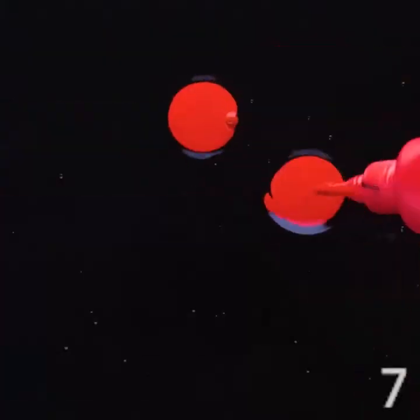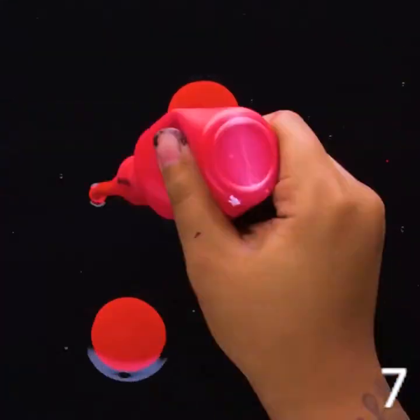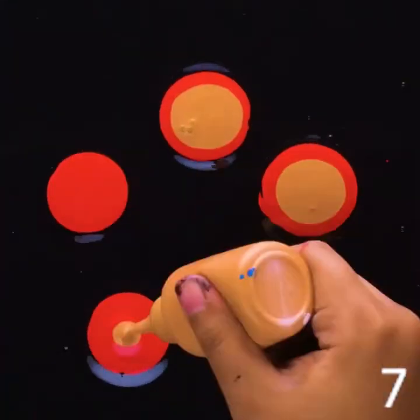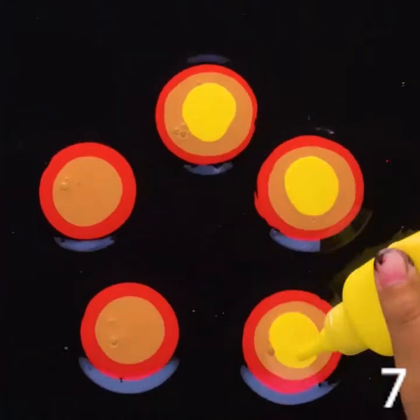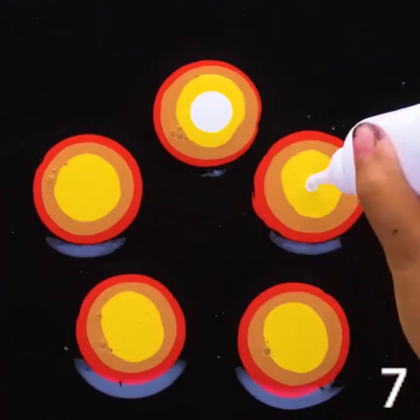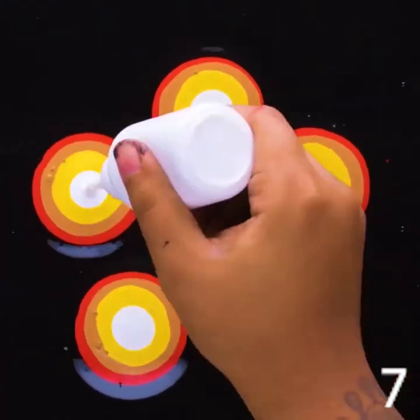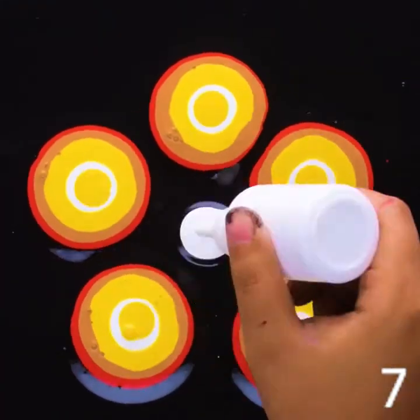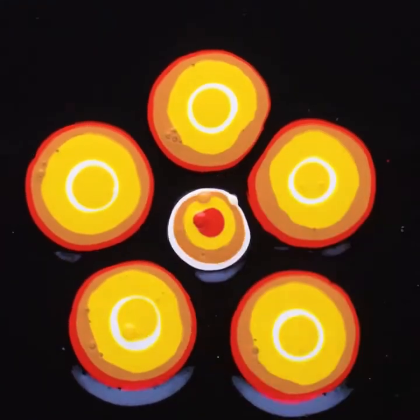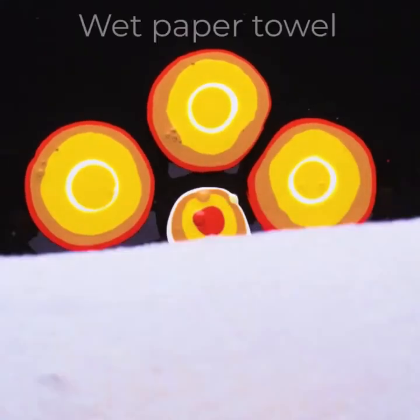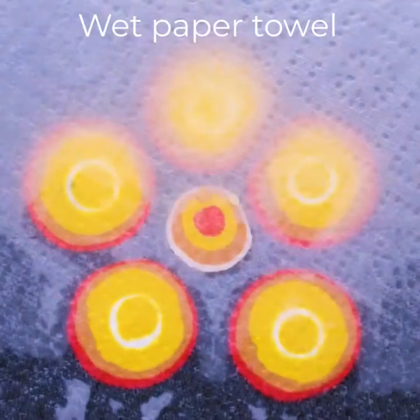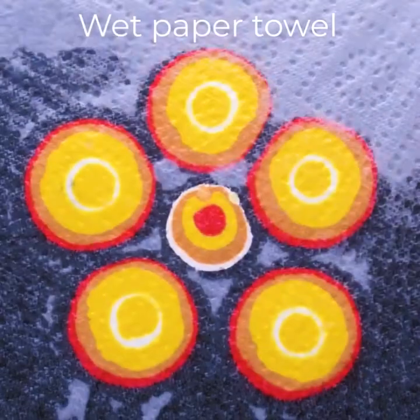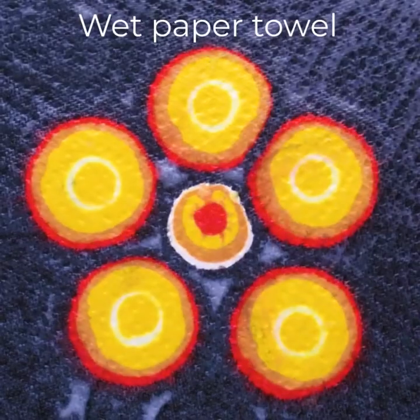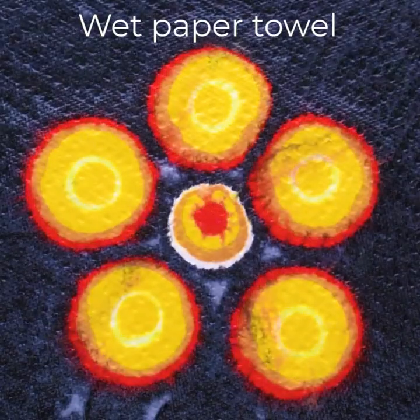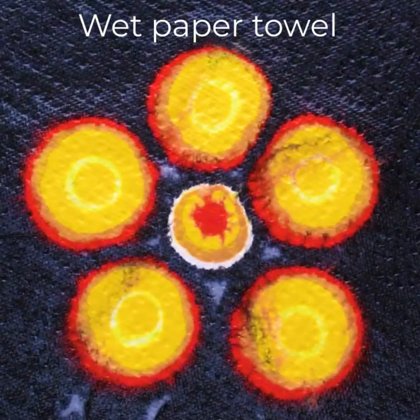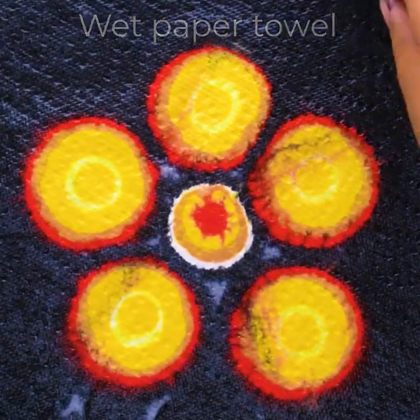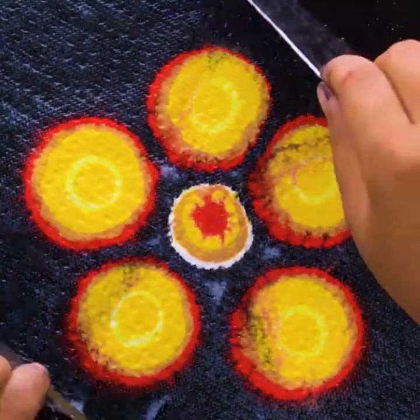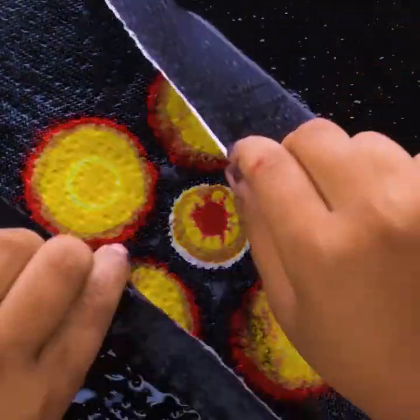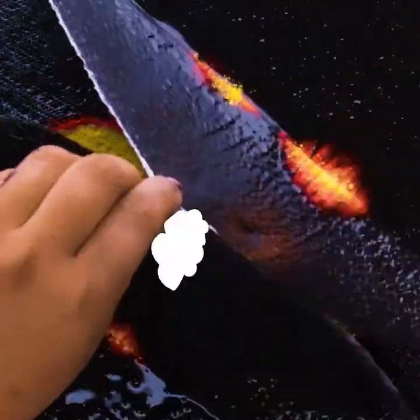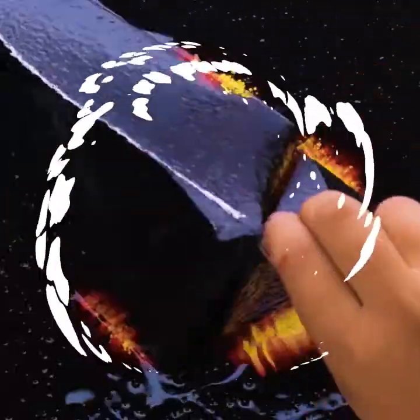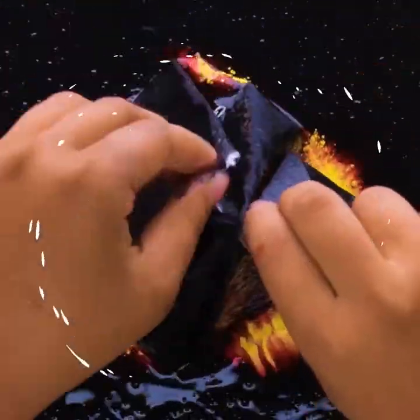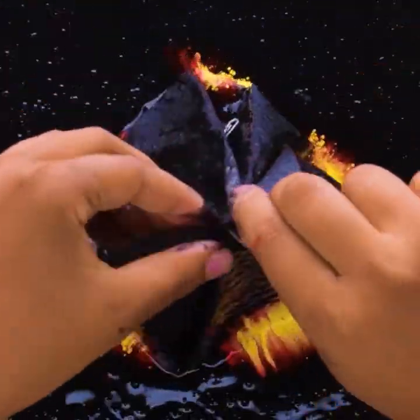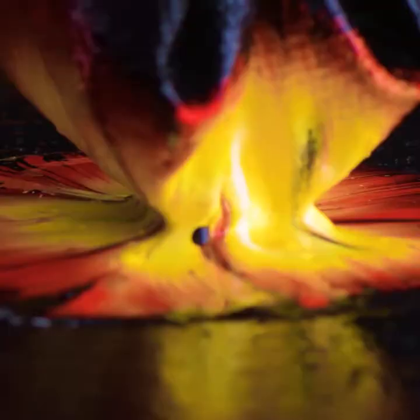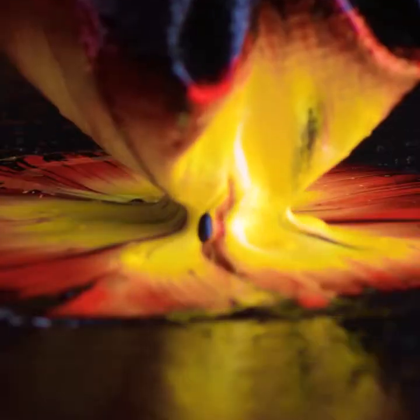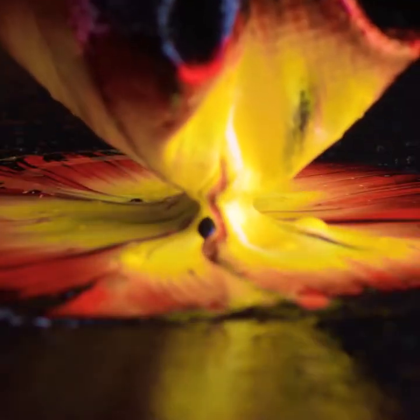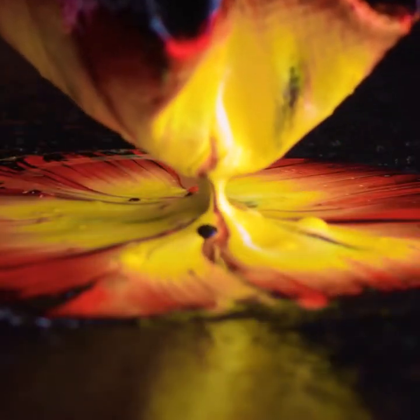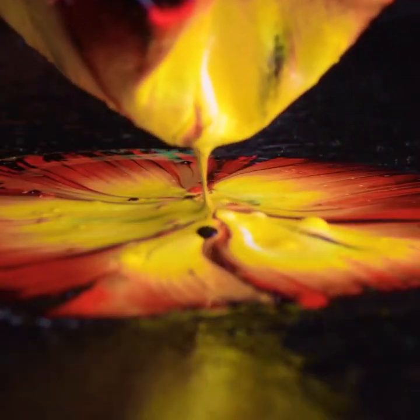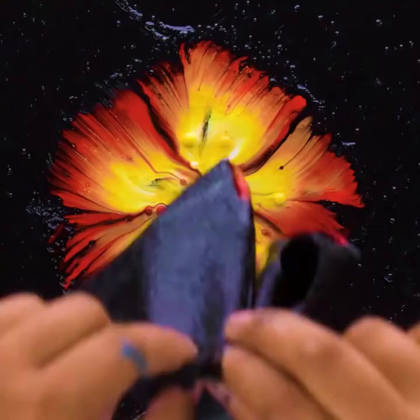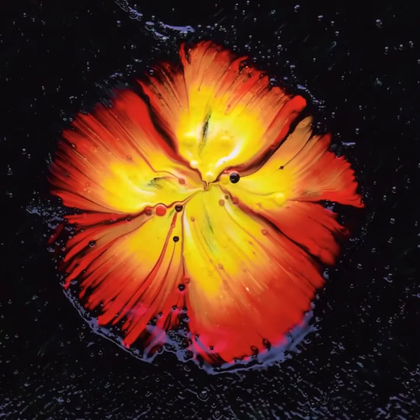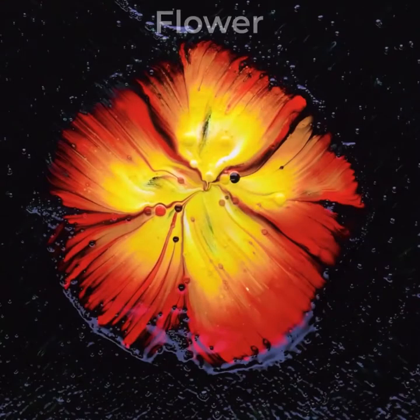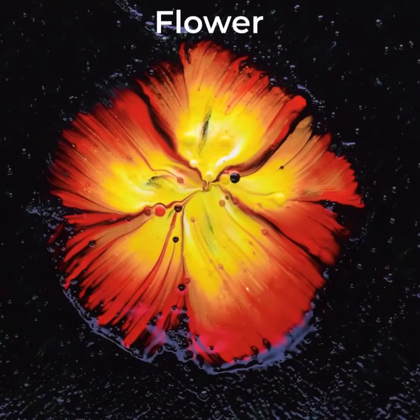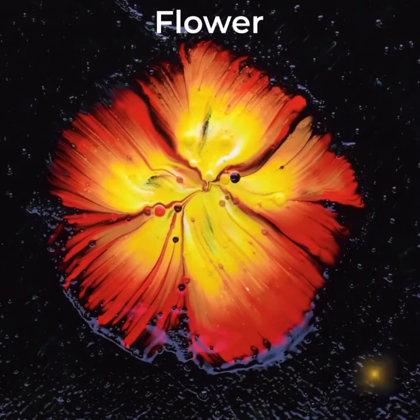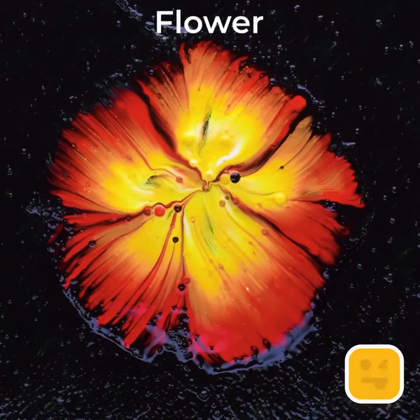Let's pipe different colors in this one. Put a wet paper towel over it. A beautiful flower.